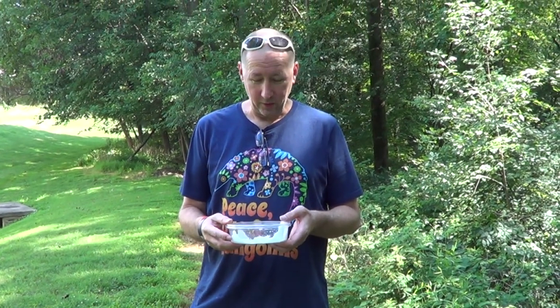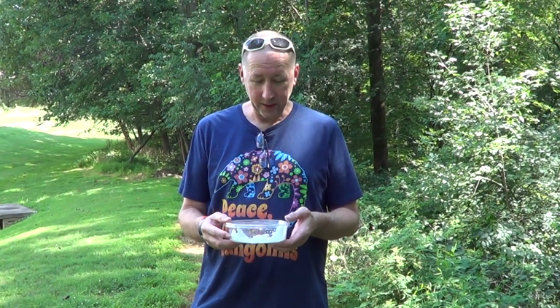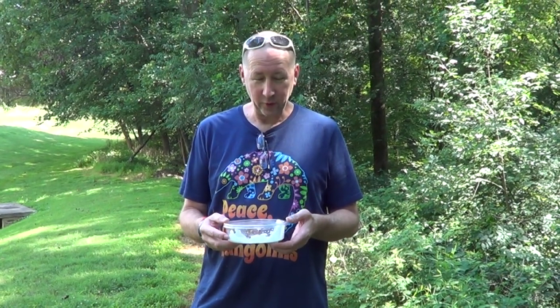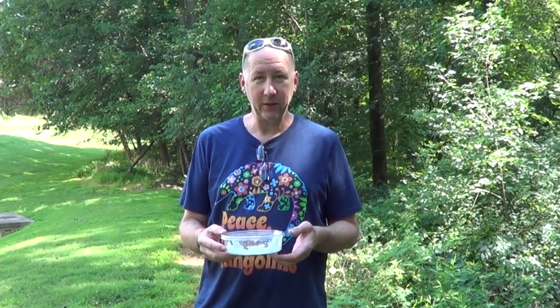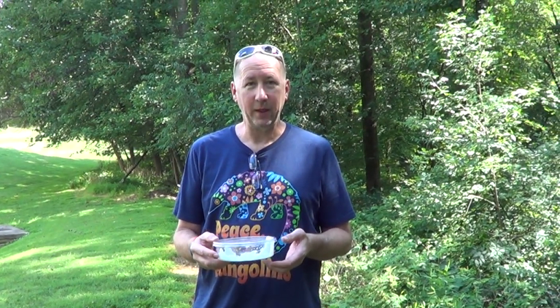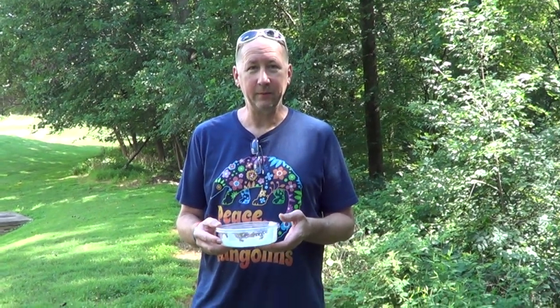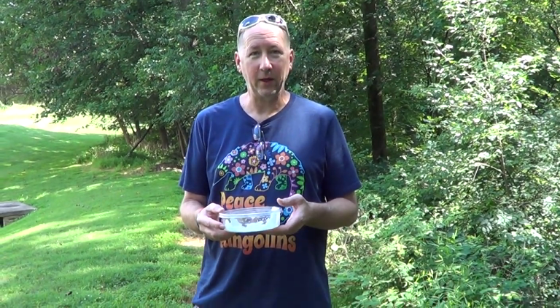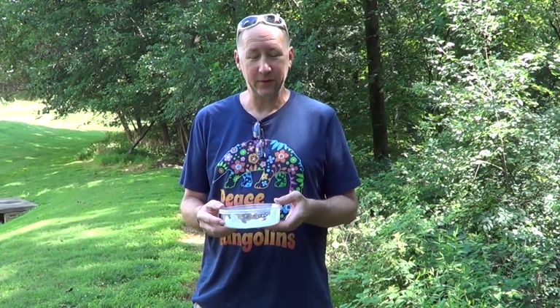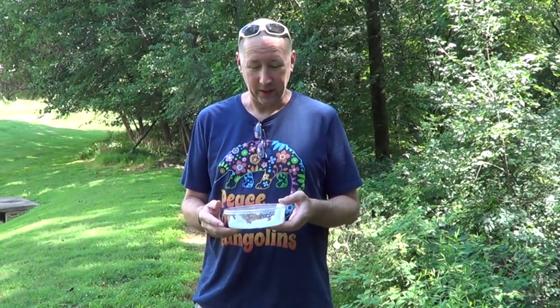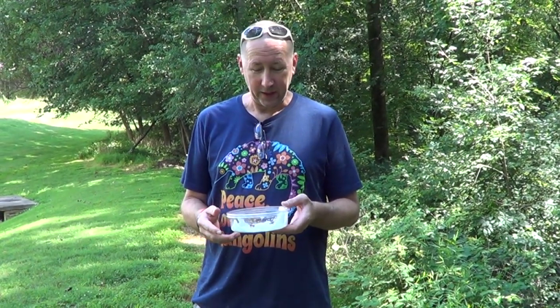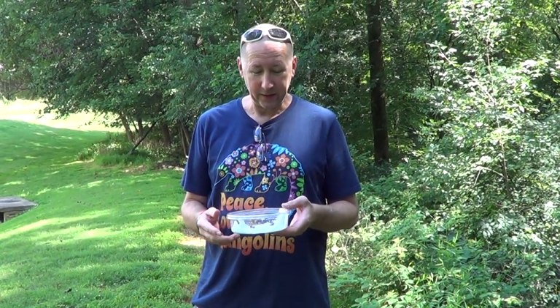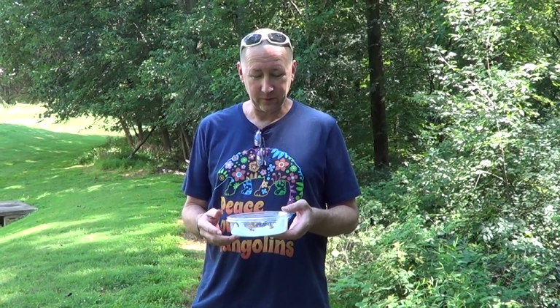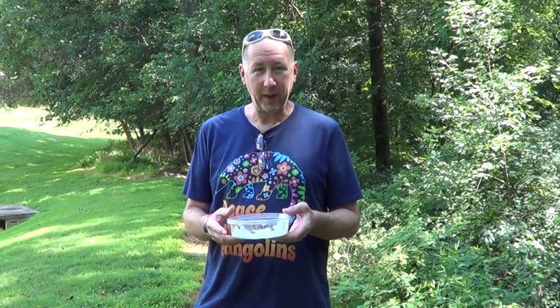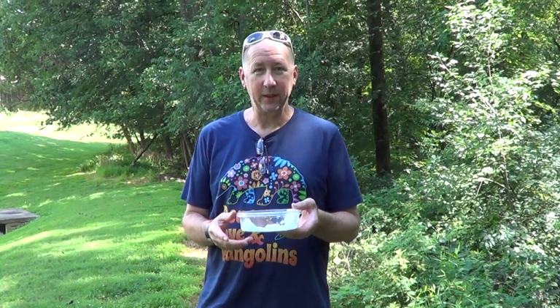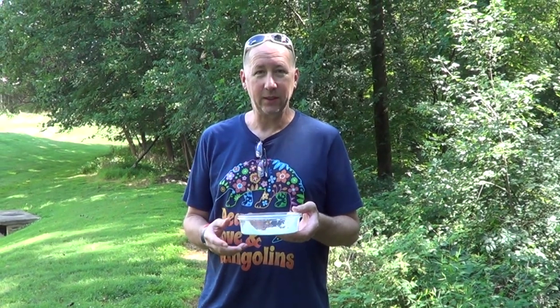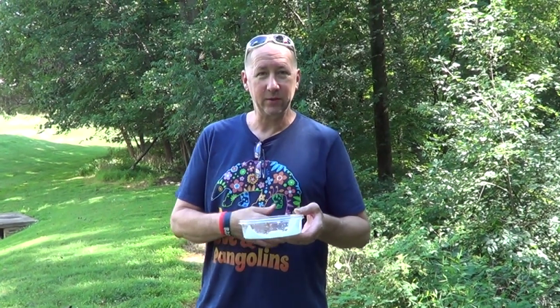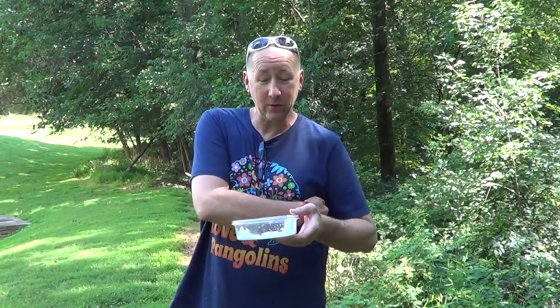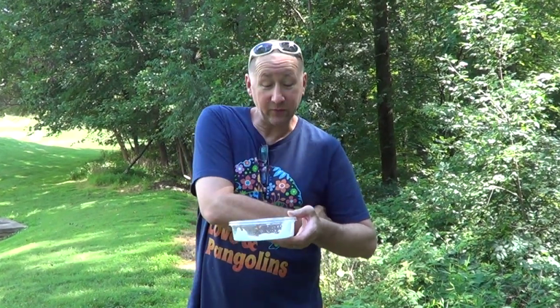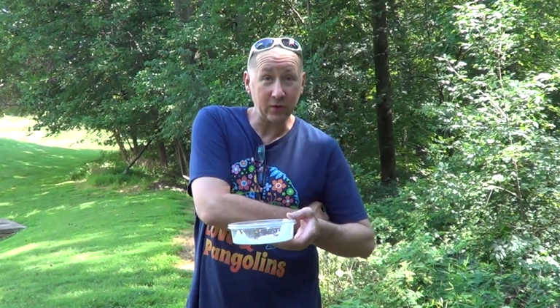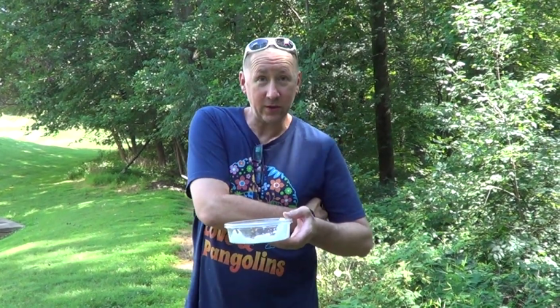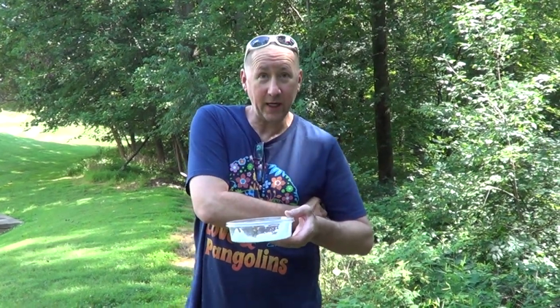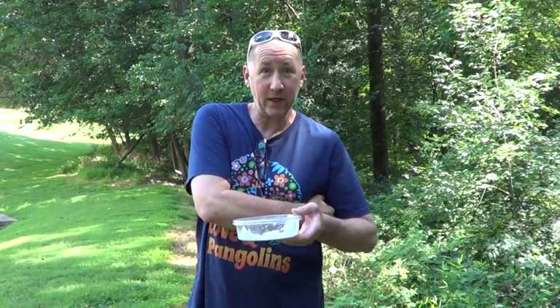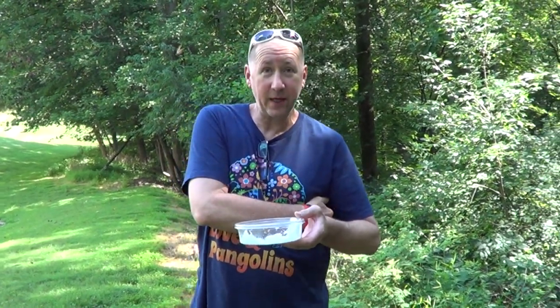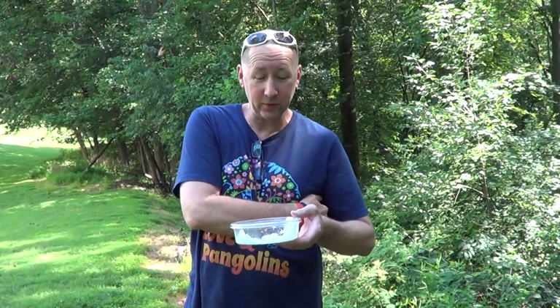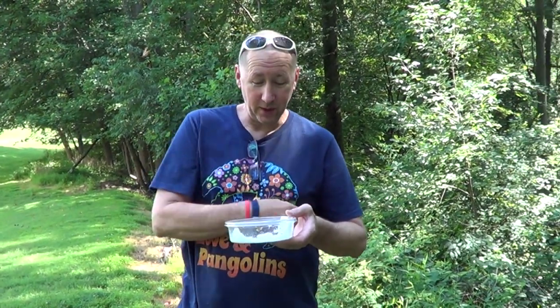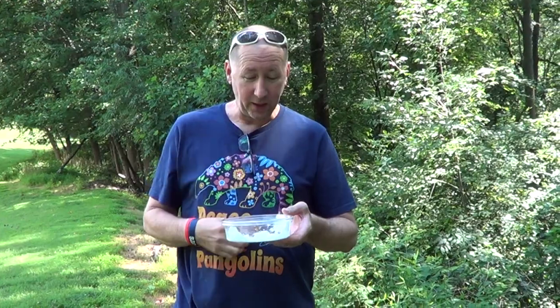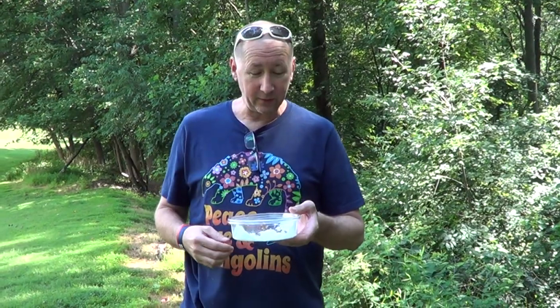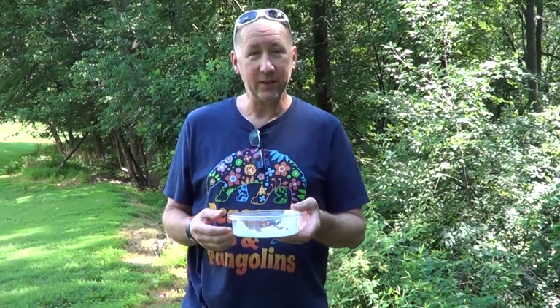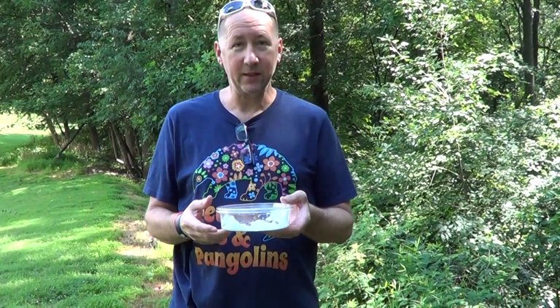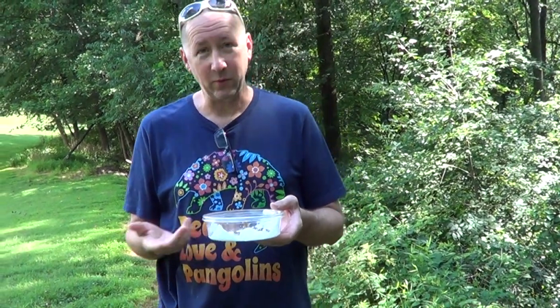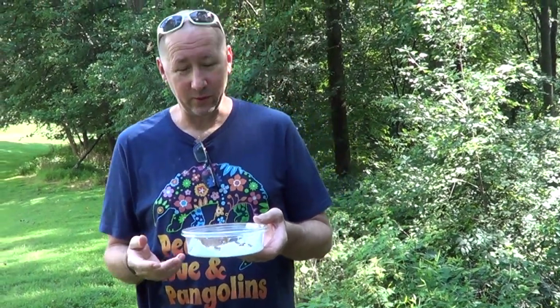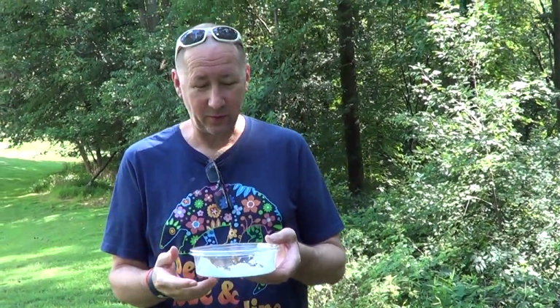We're here behind our house, and we're about ready to let go of some frogs that we hatched out from tadpoles, and I'm very excited. This is what we do this for.